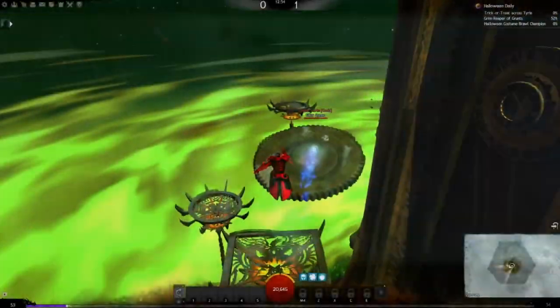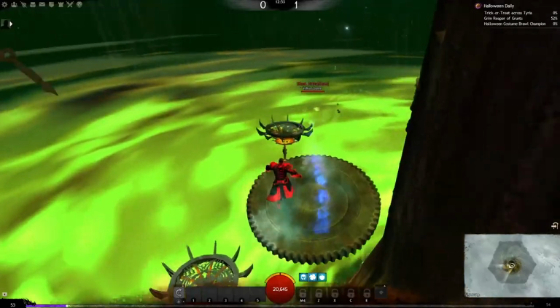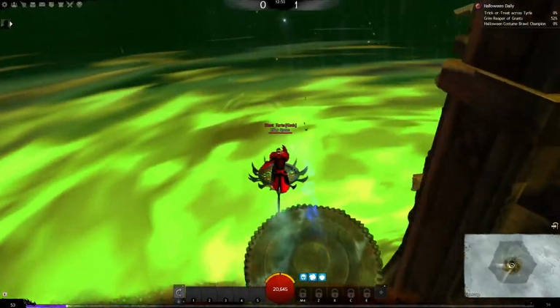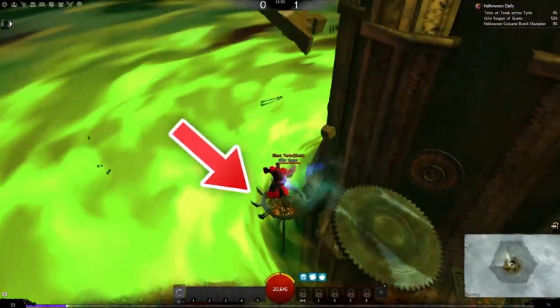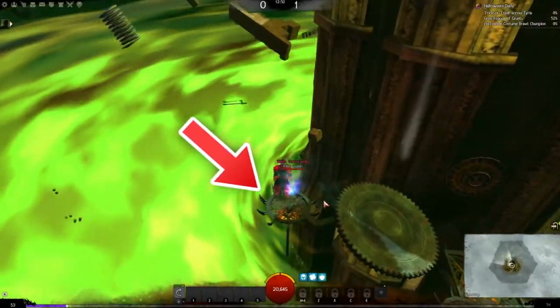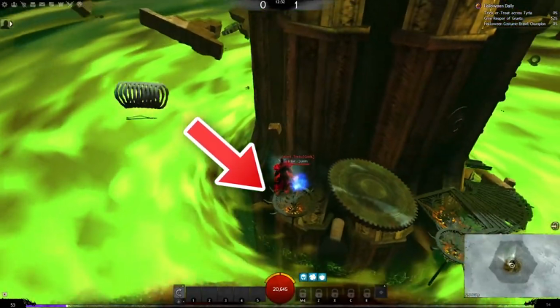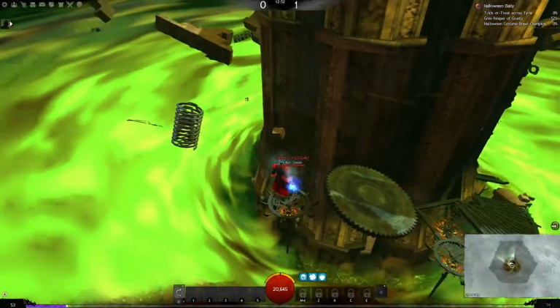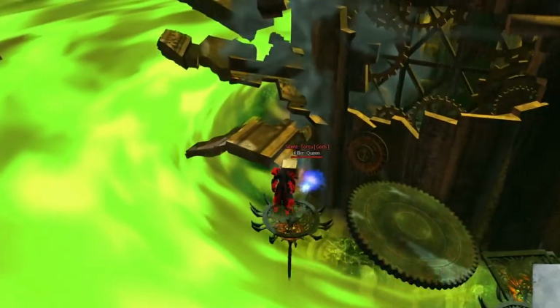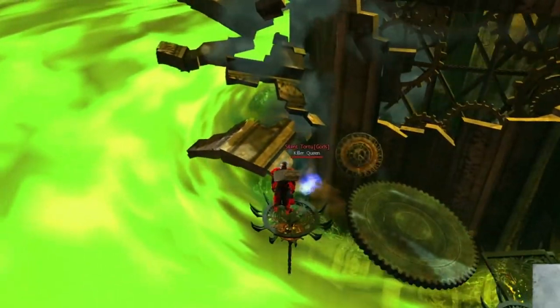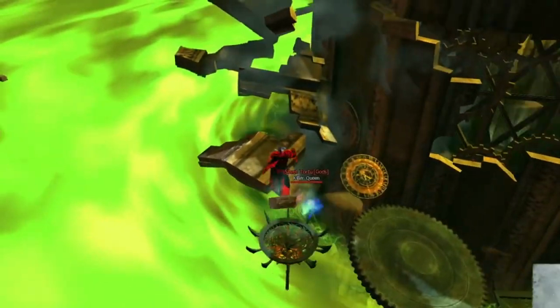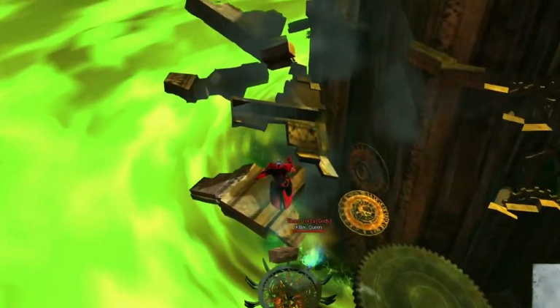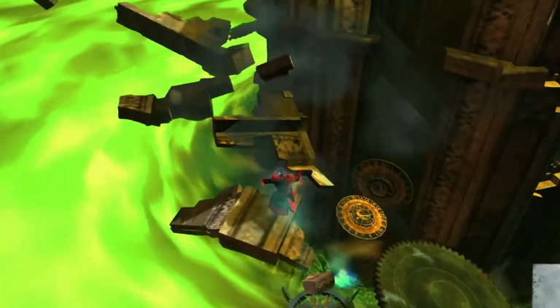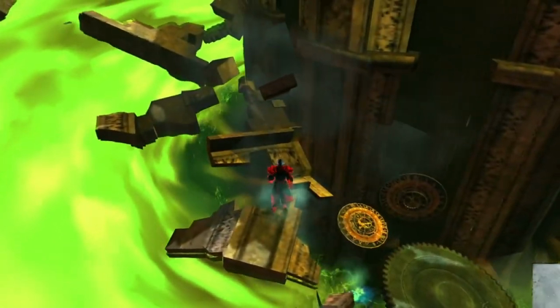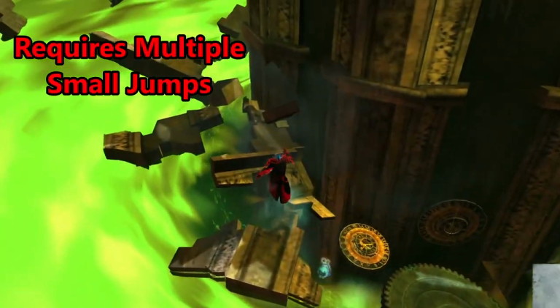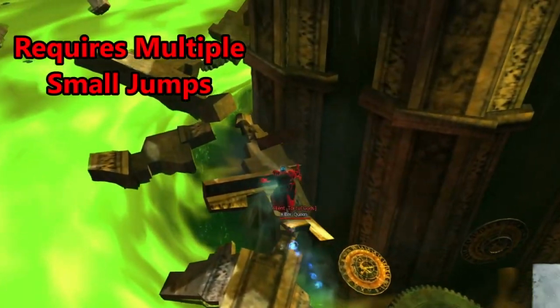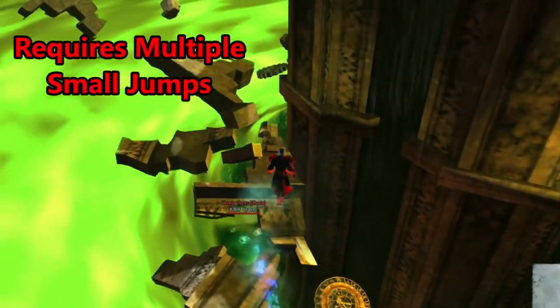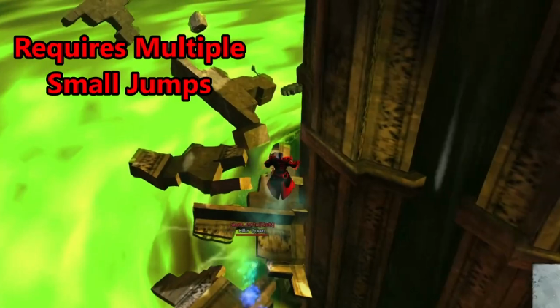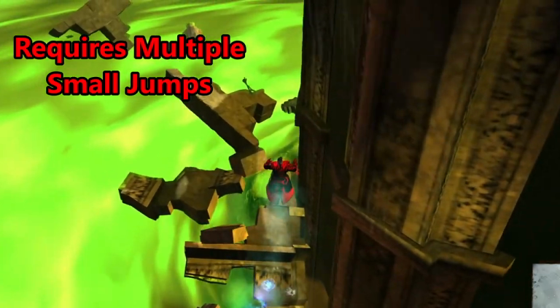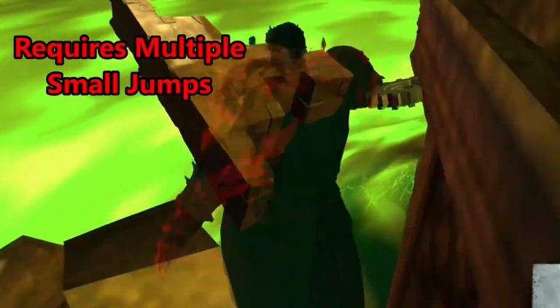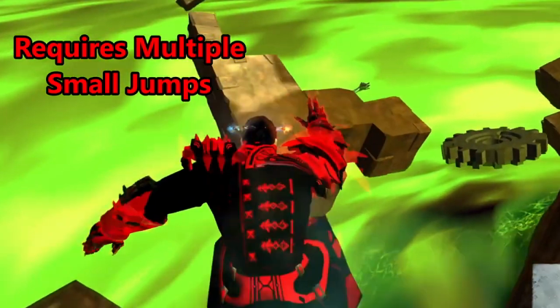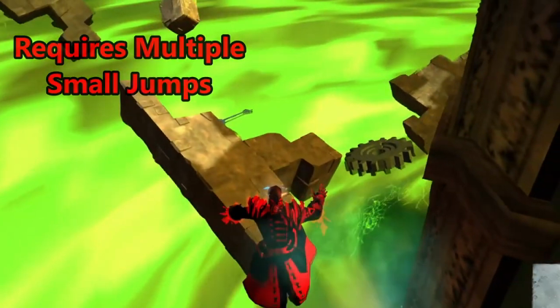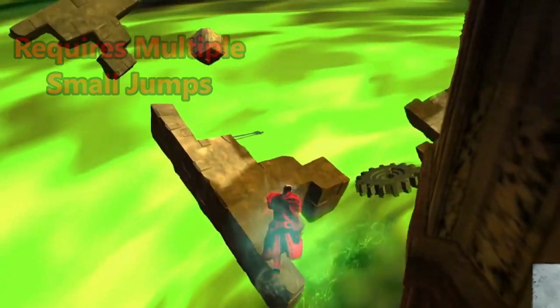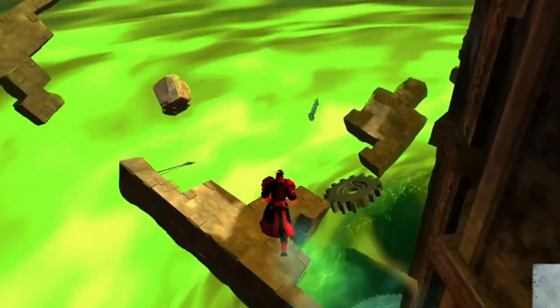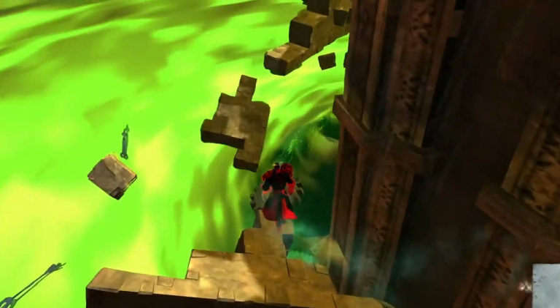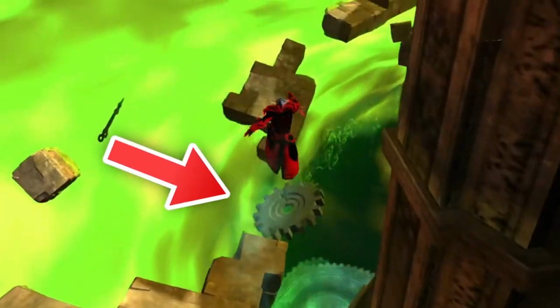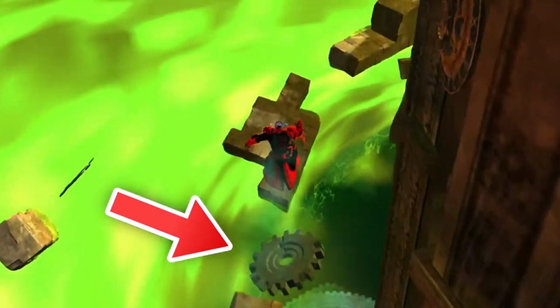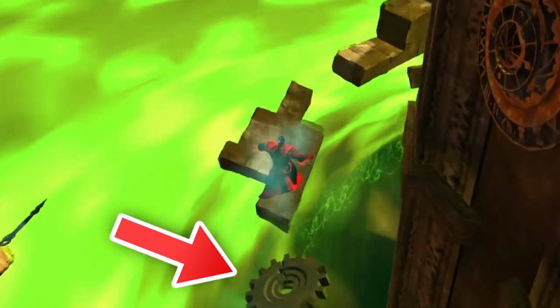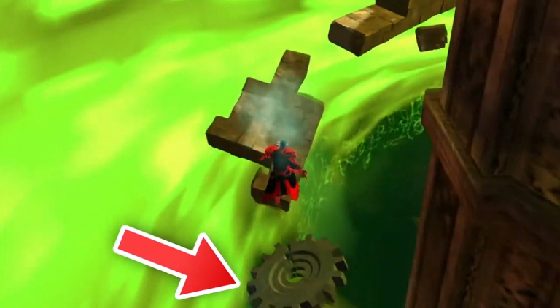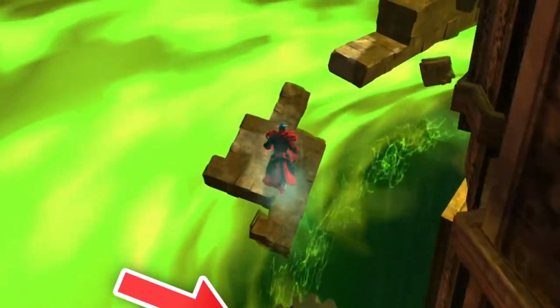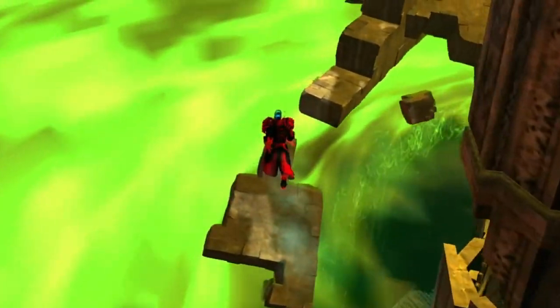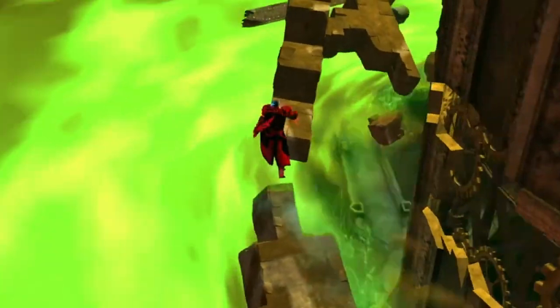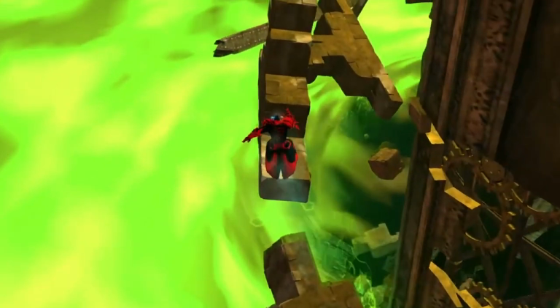The first leg has you run up to this stopping point. This first platform is tricky because there are lots of small edges, so jump spamming and controlling your landing will help best. You may be tempted to jump on this gear here, but you can skip it completely.